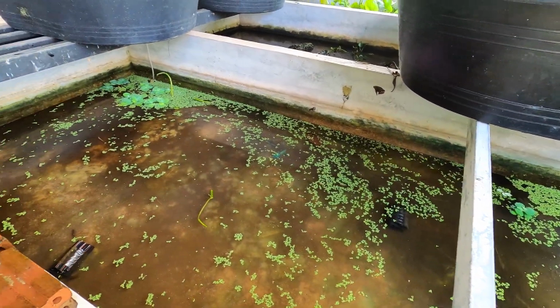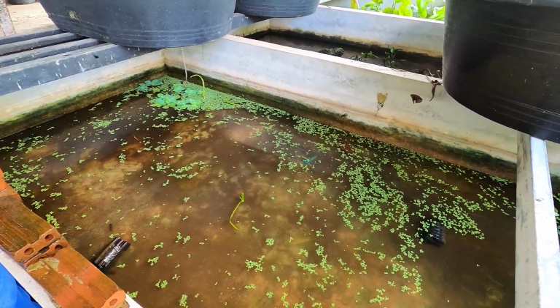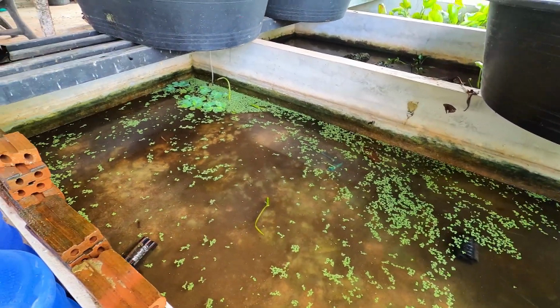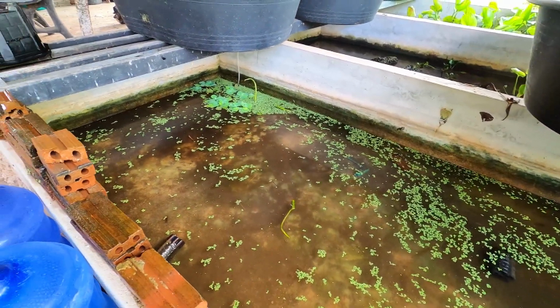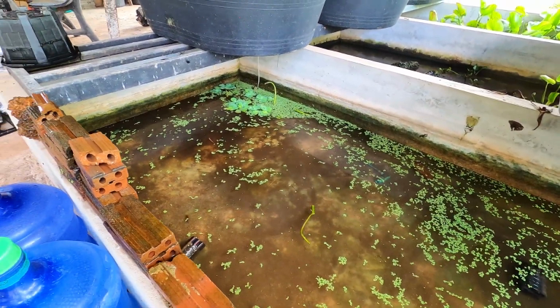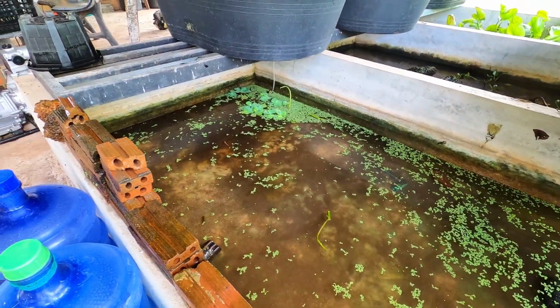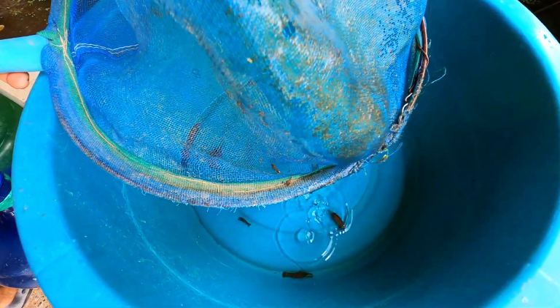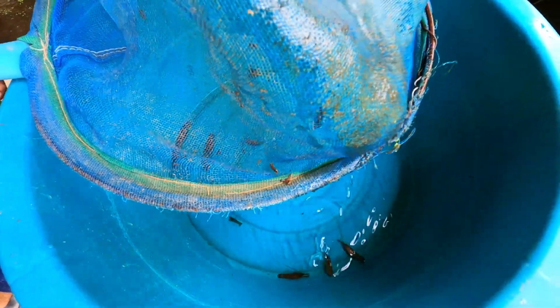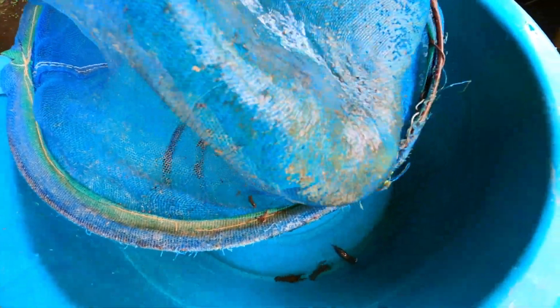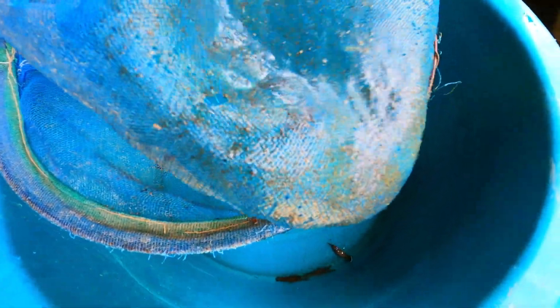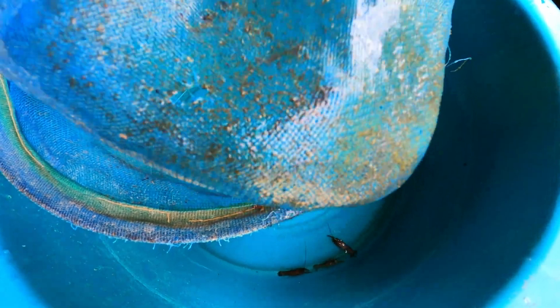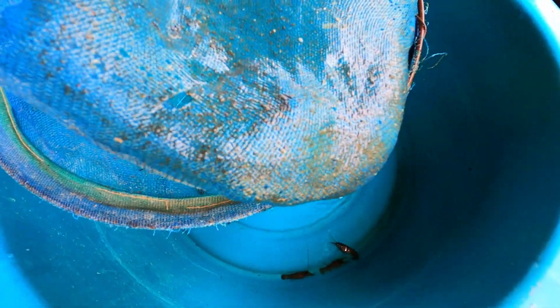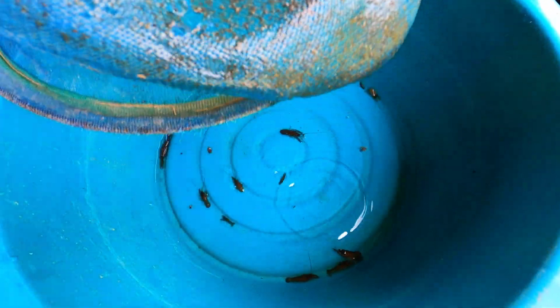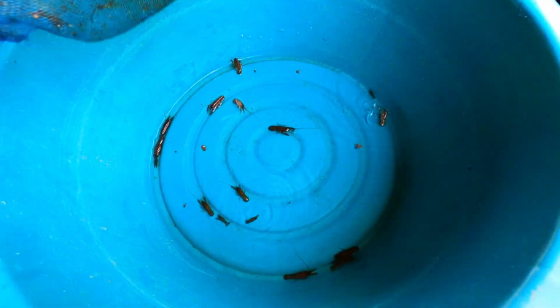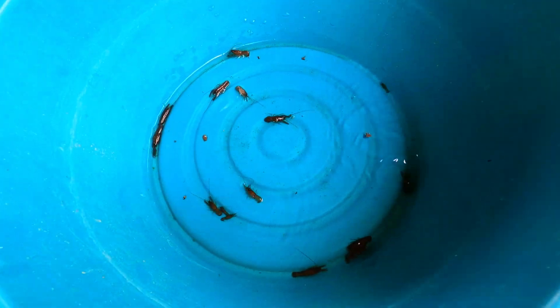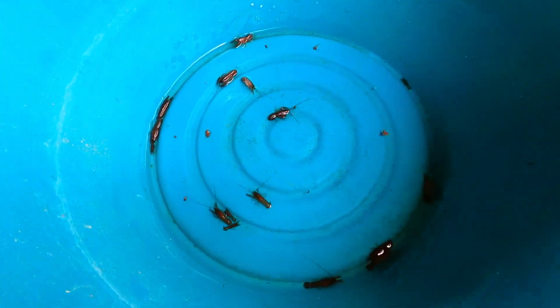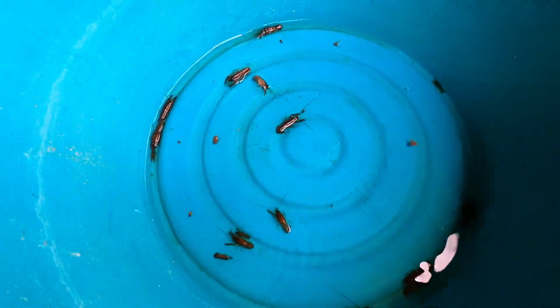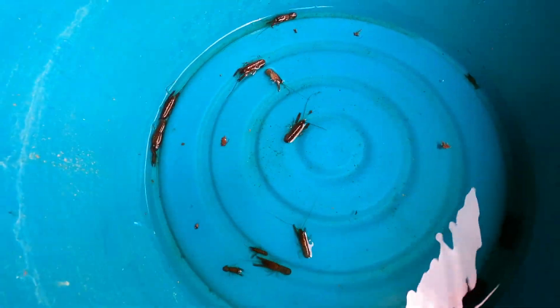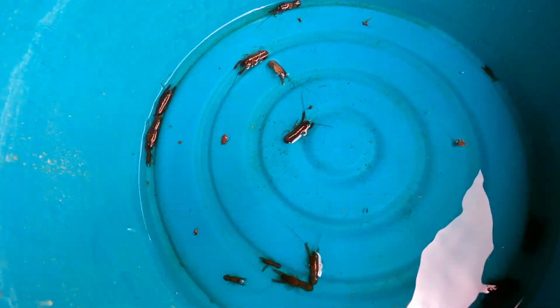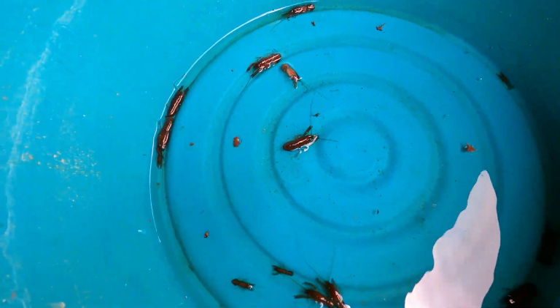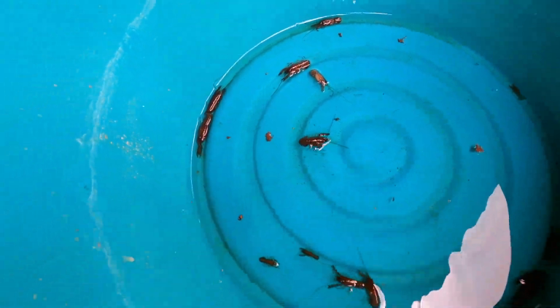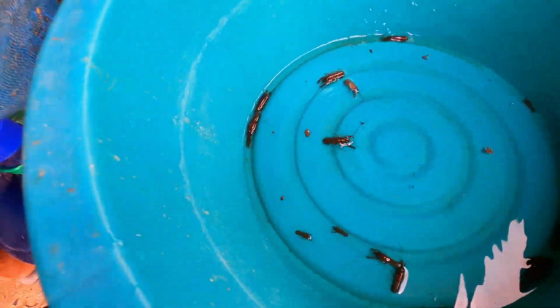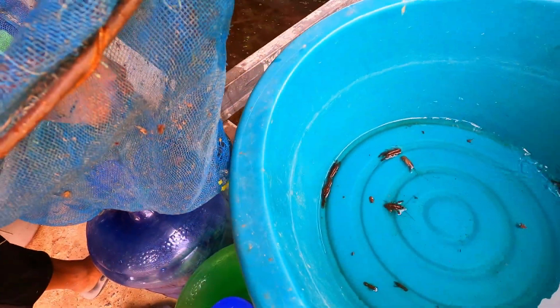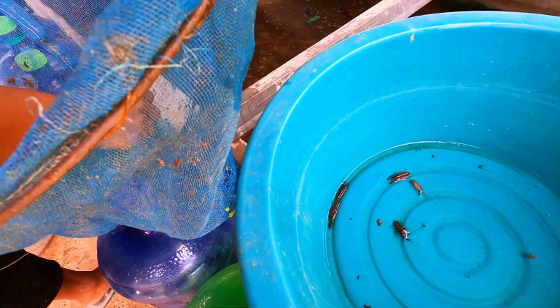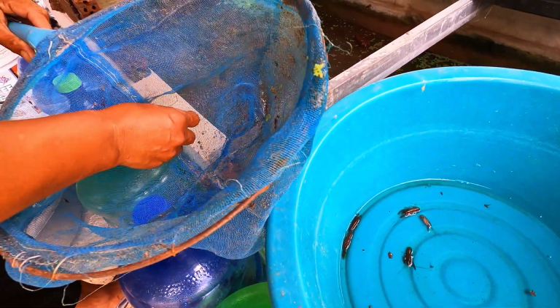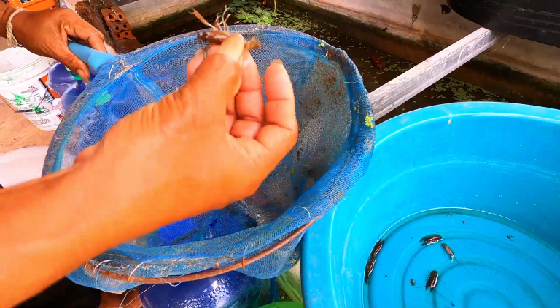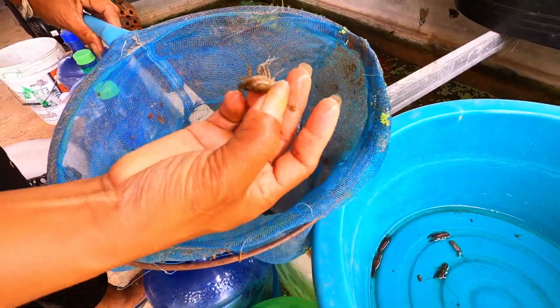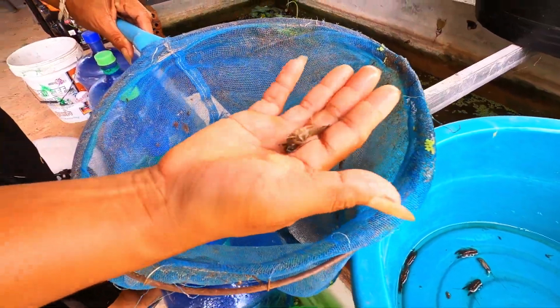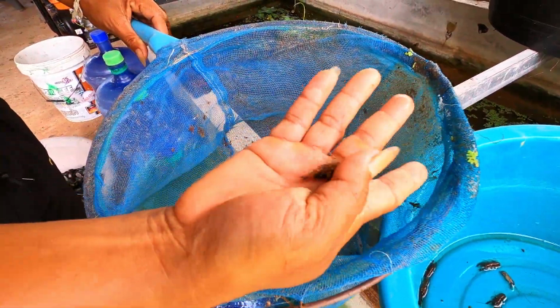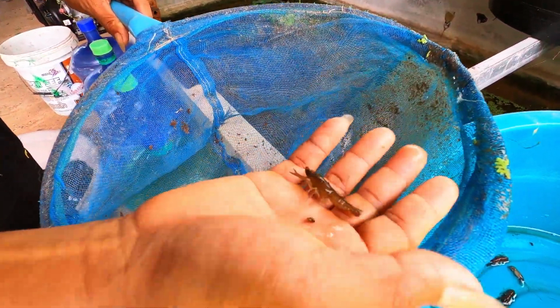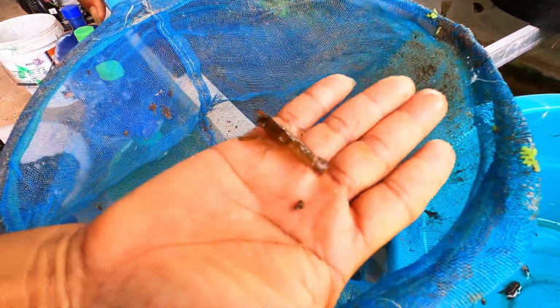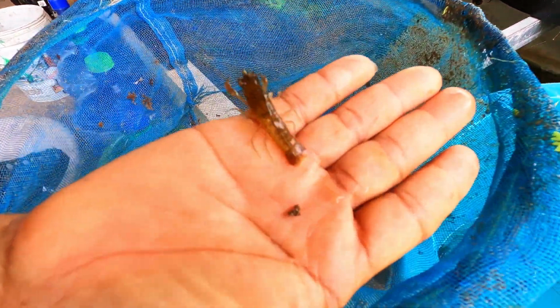Now it's the fun part where we begin collecting all the young crayfish. Although these crayfish were all introduced at the same time and the same age, their growth rates vary.